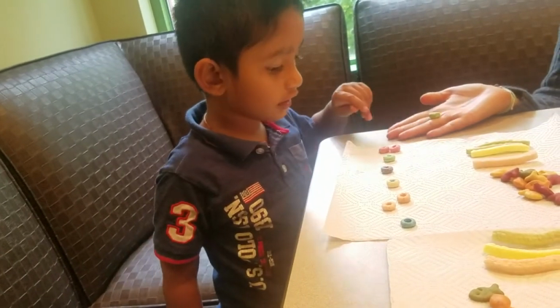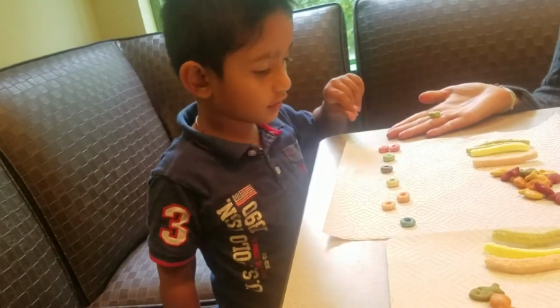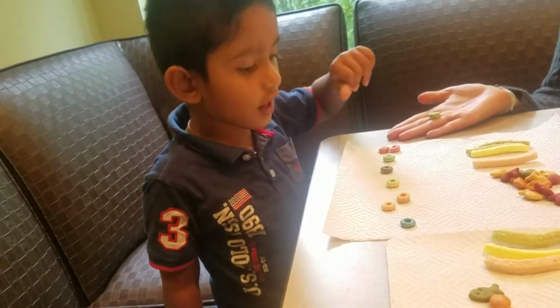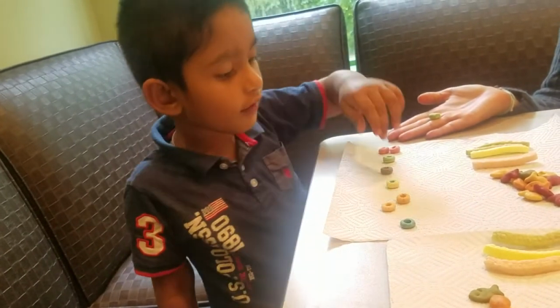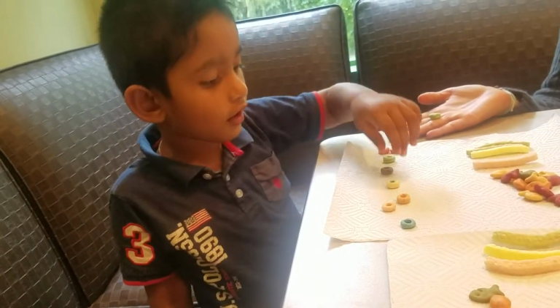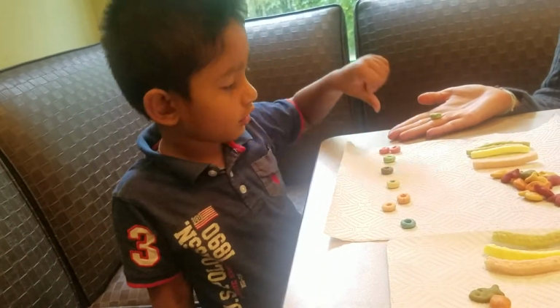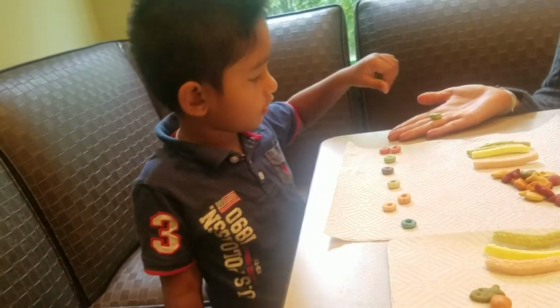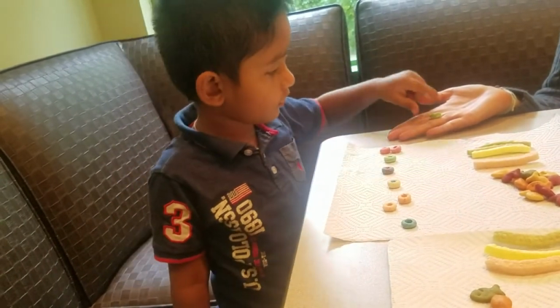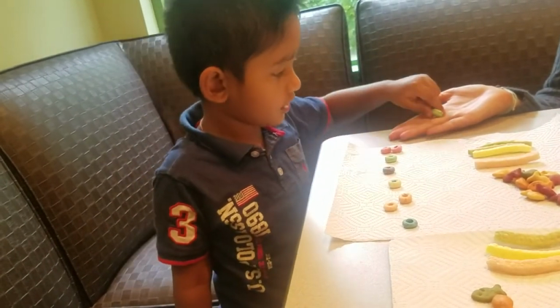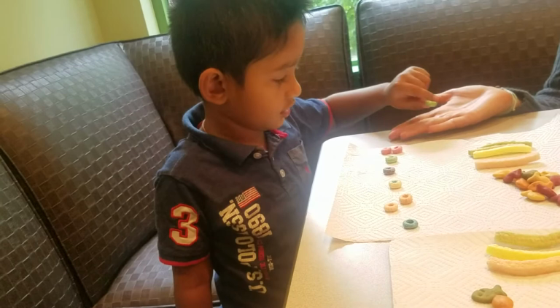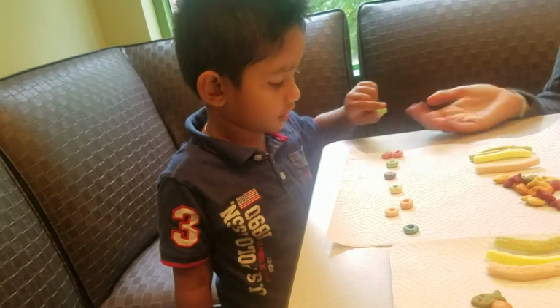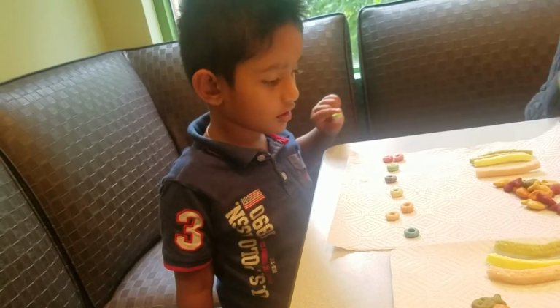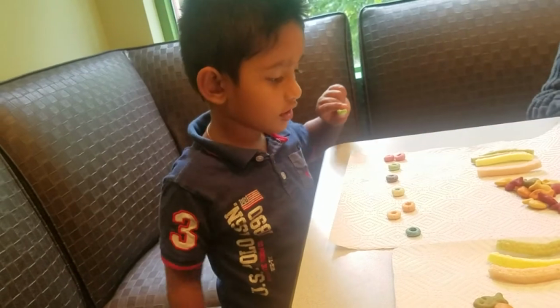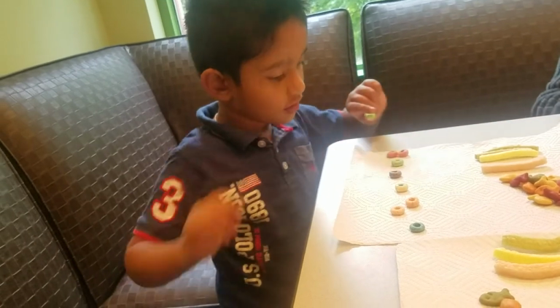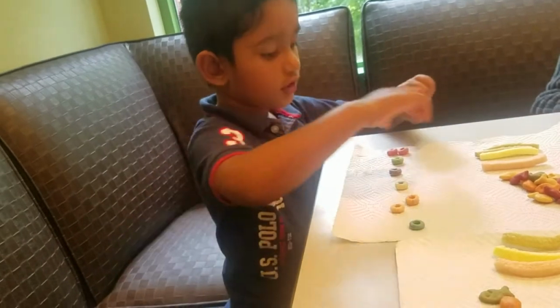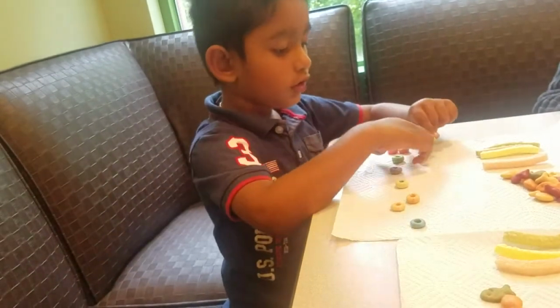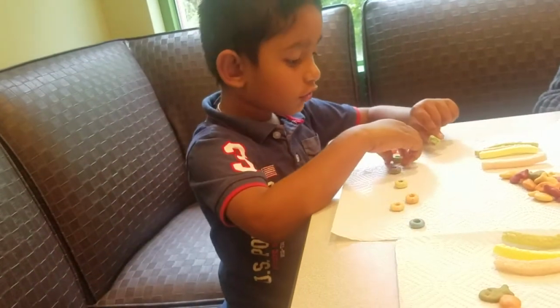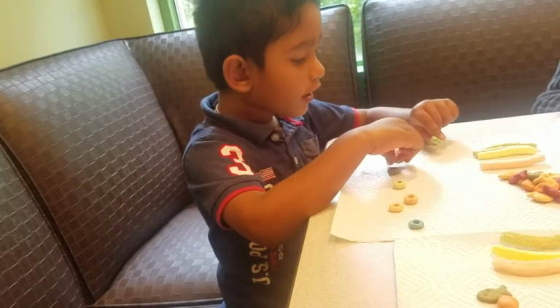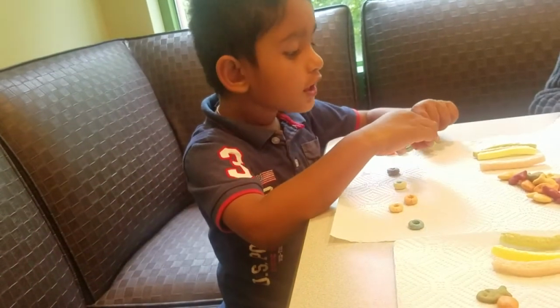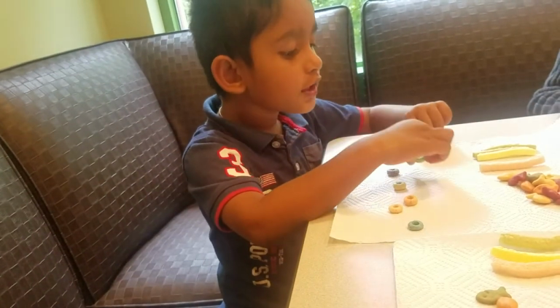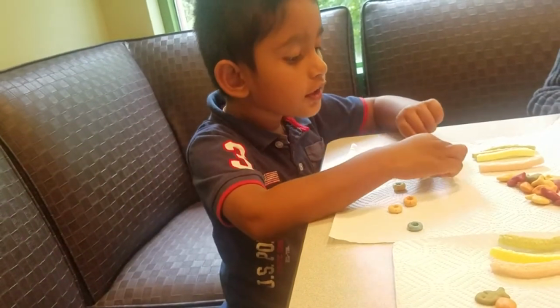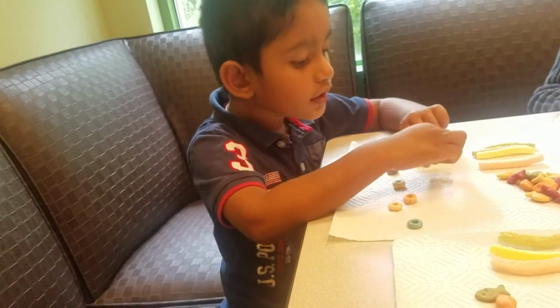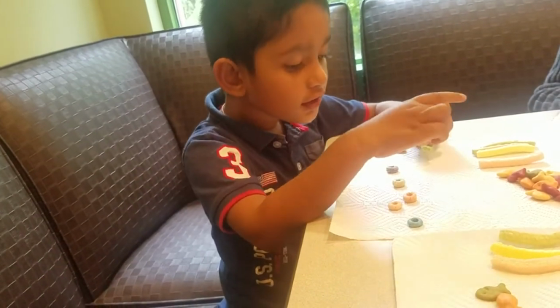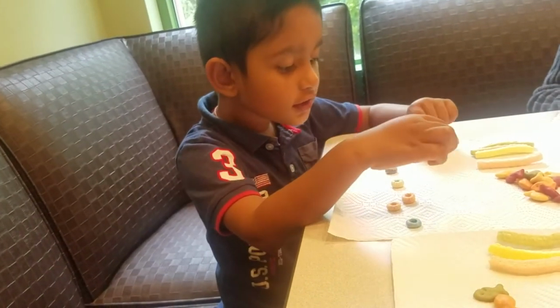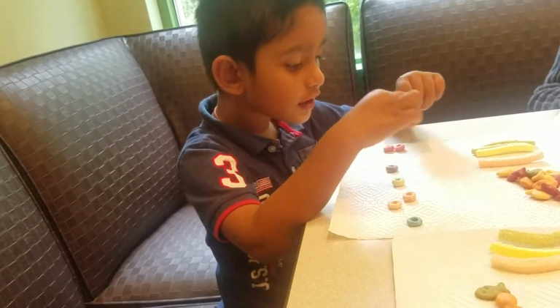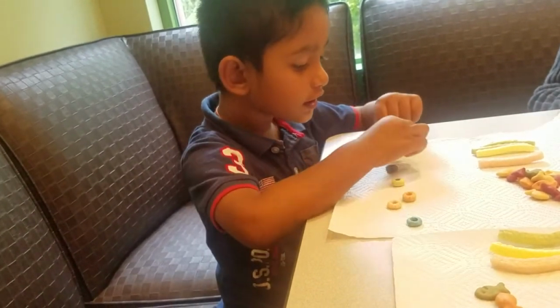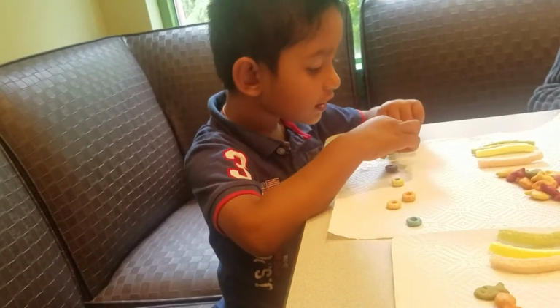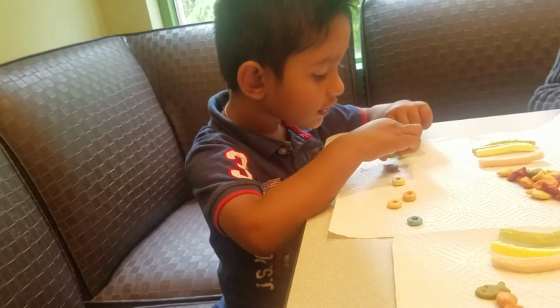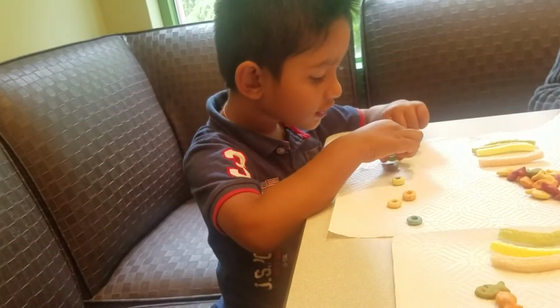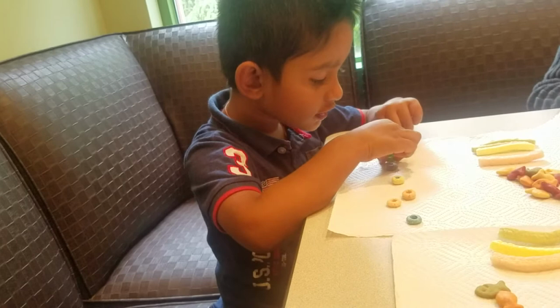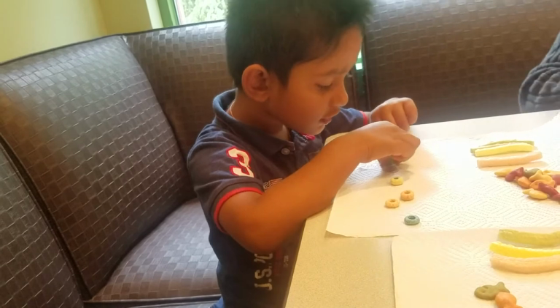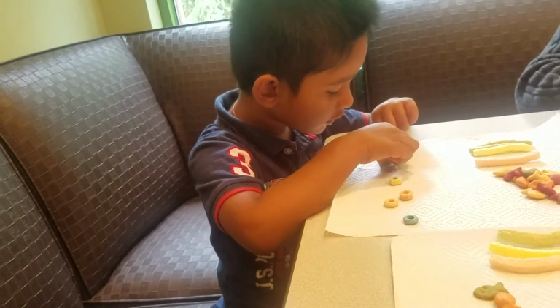Green. Green. Green. Green. Good matching. You did it.